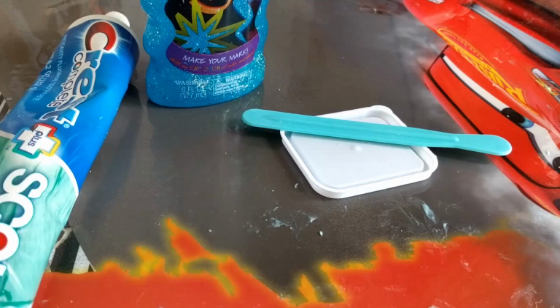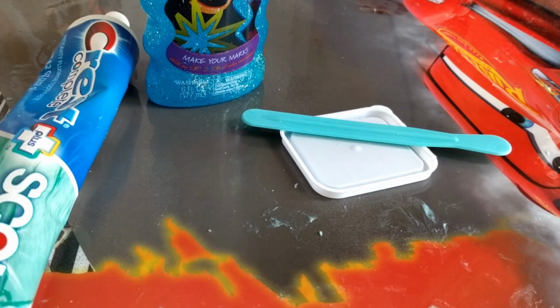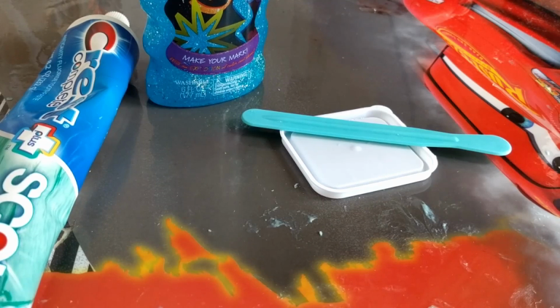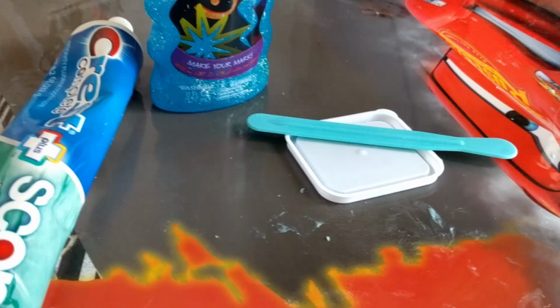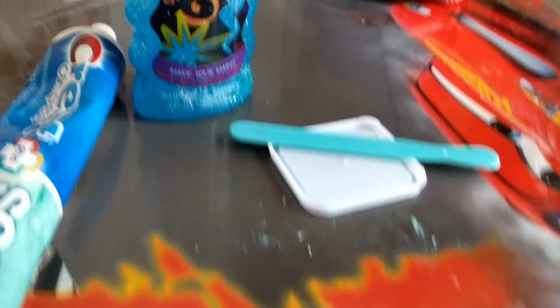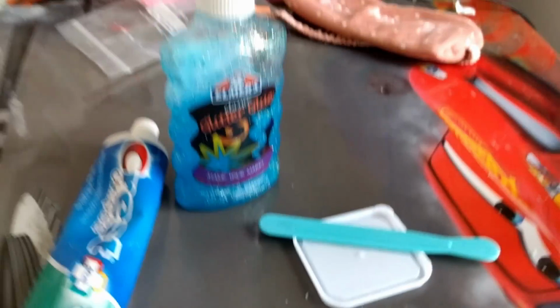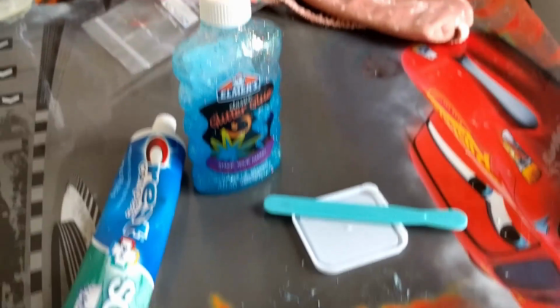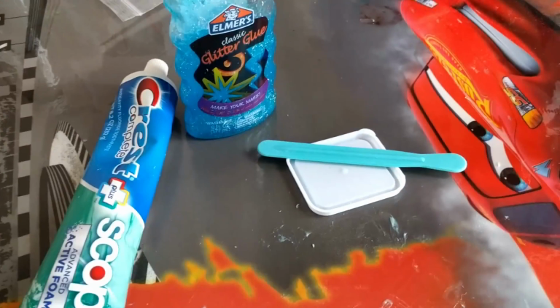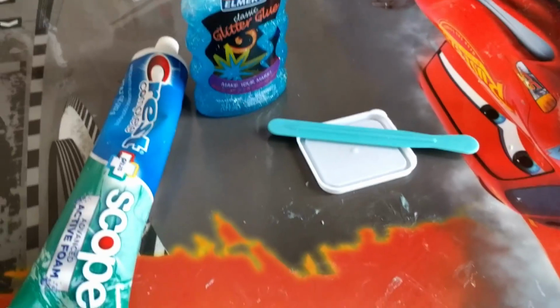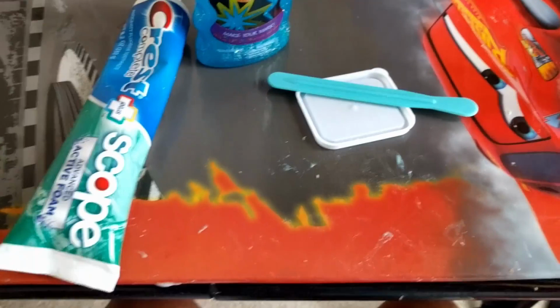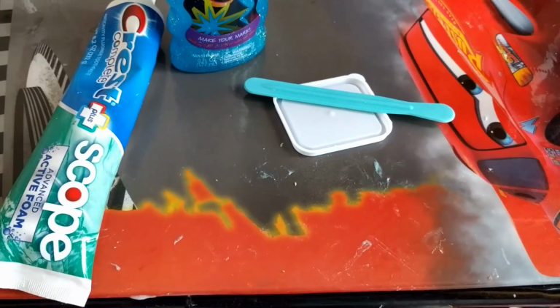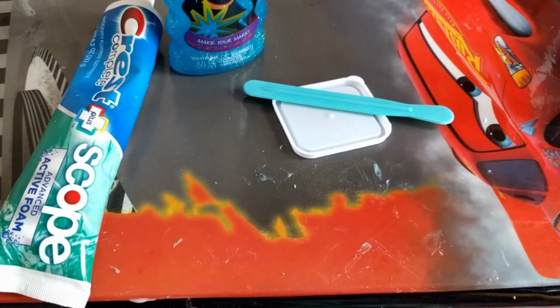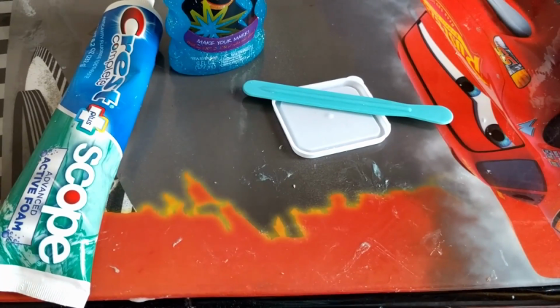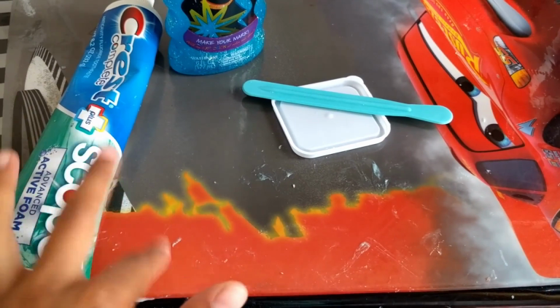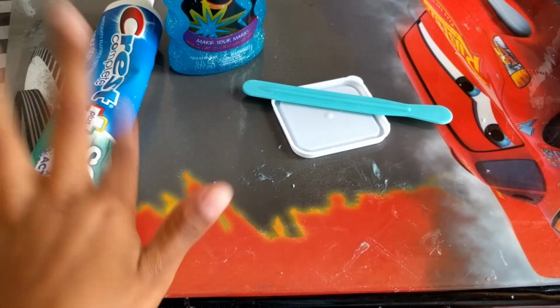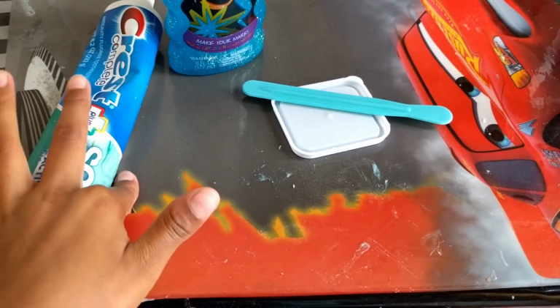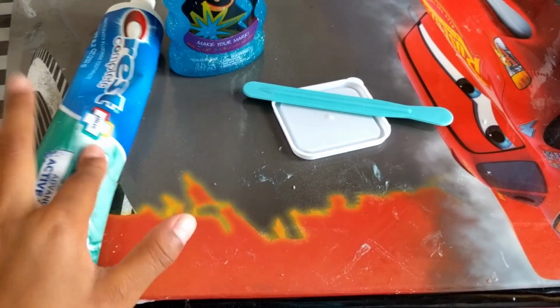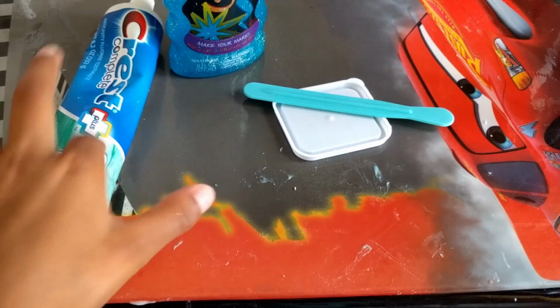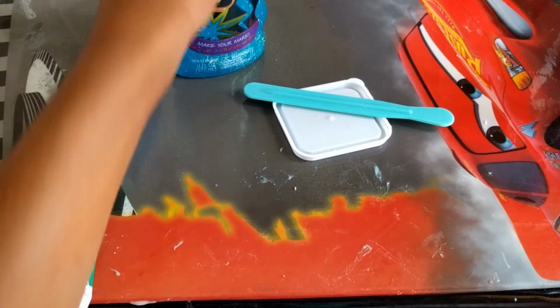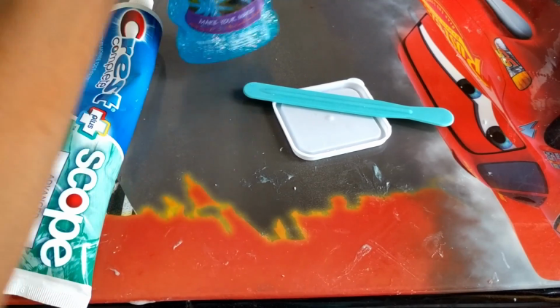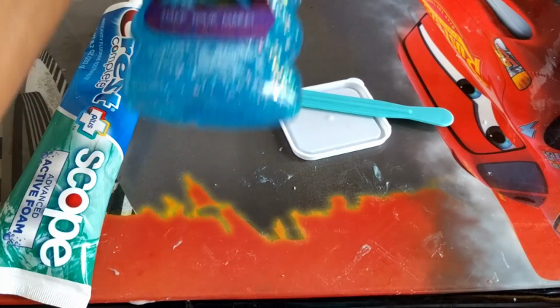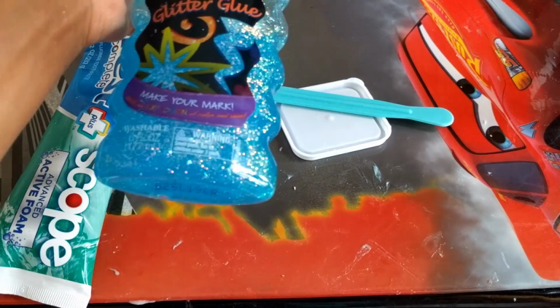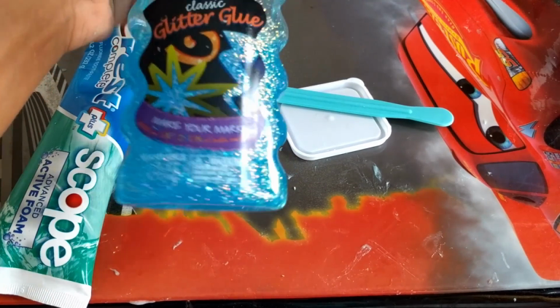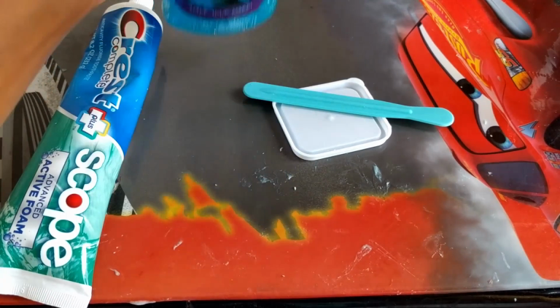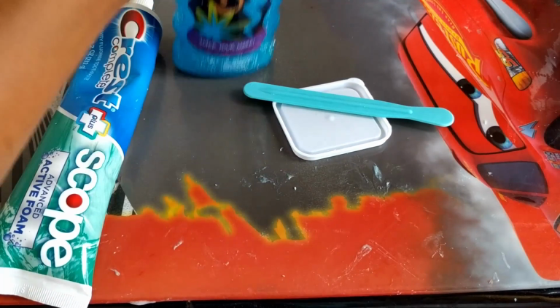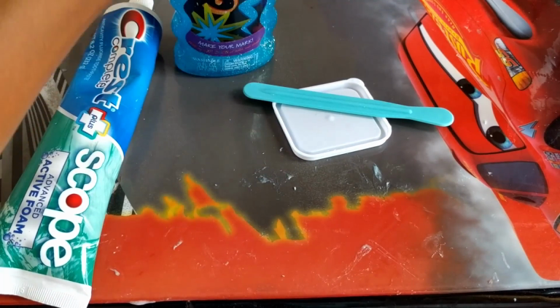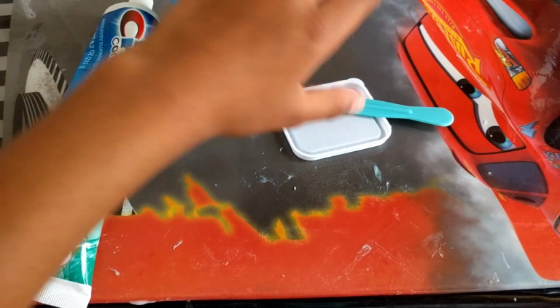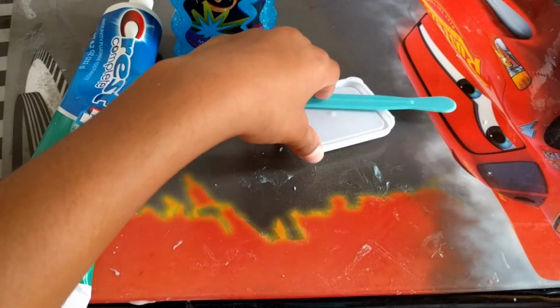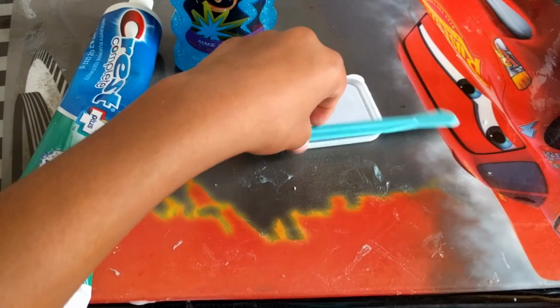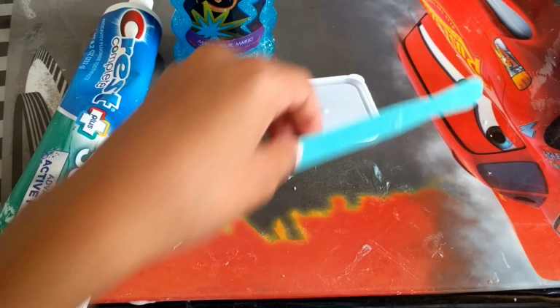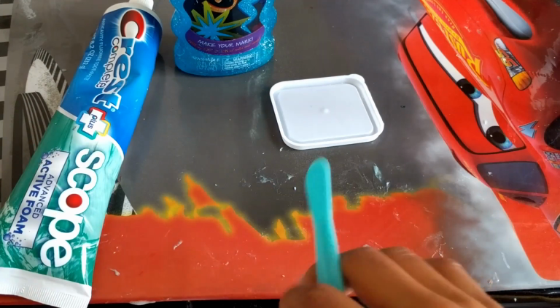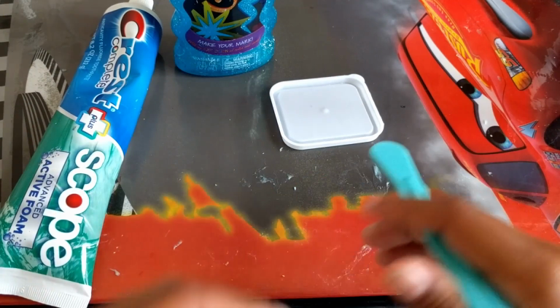Hey everyone, welcome back. Today we will be doing slime using some Crest toothpaste and some glitter glue. You don't need glitter glue — you can use any glue you want.